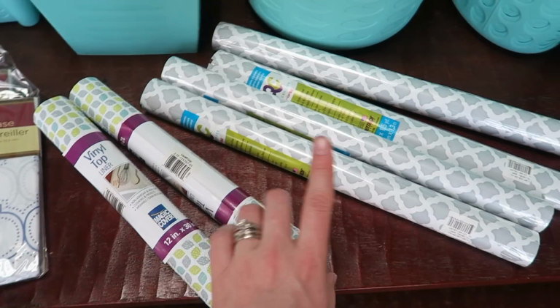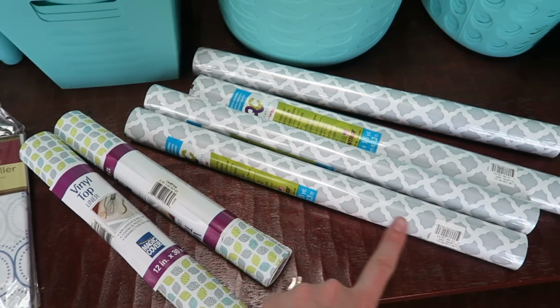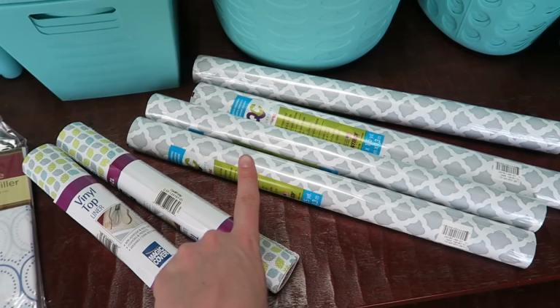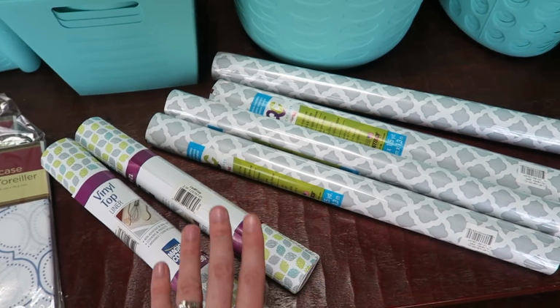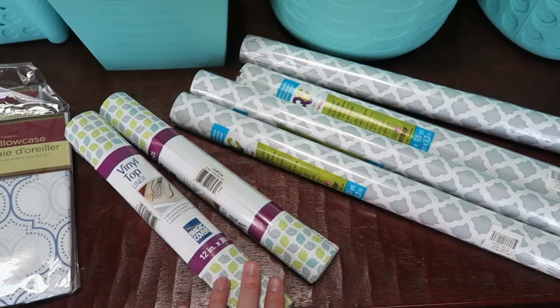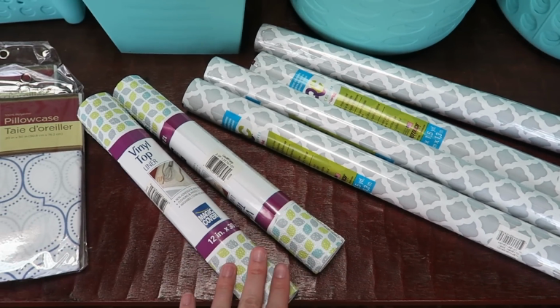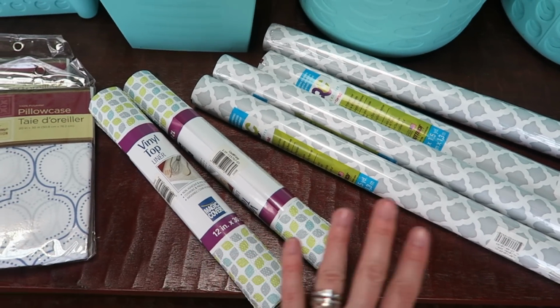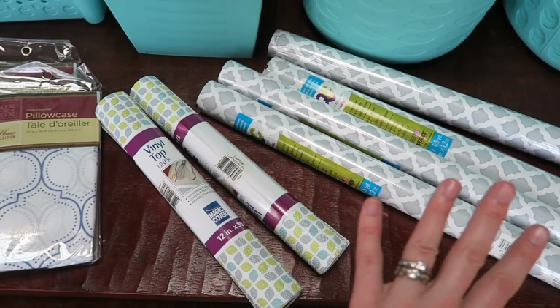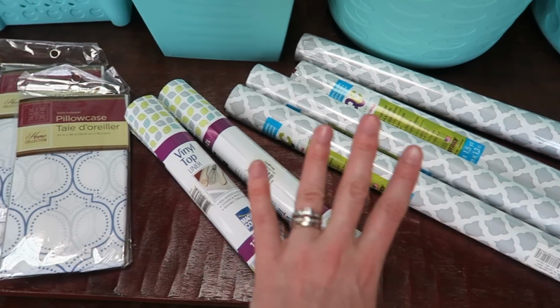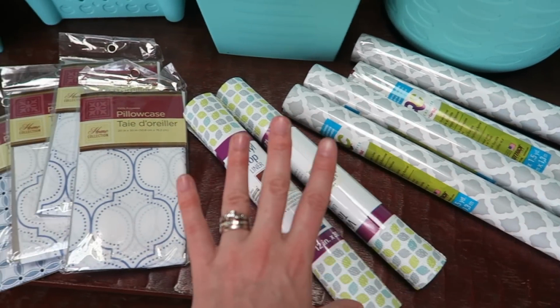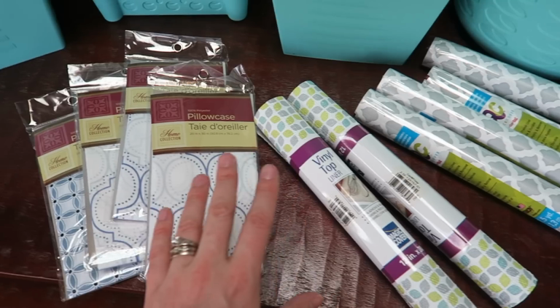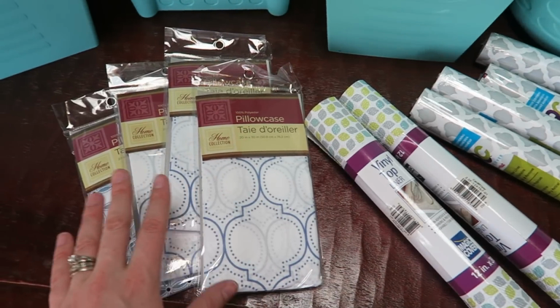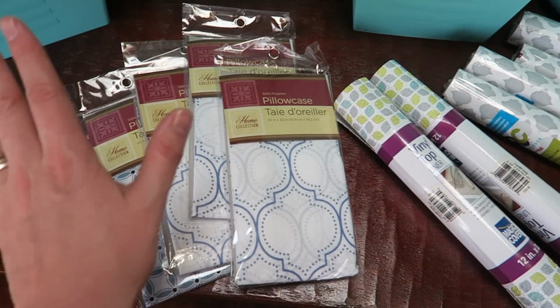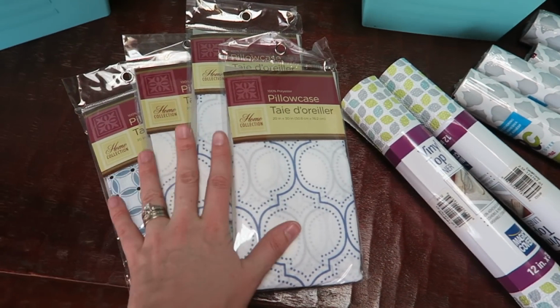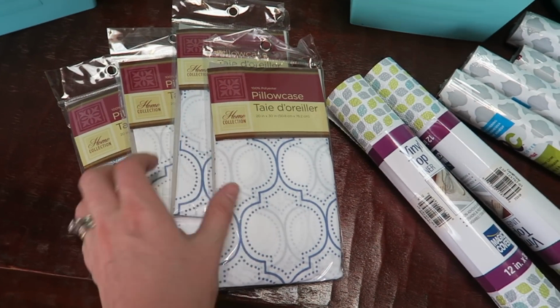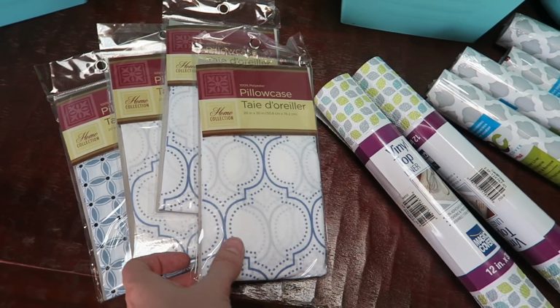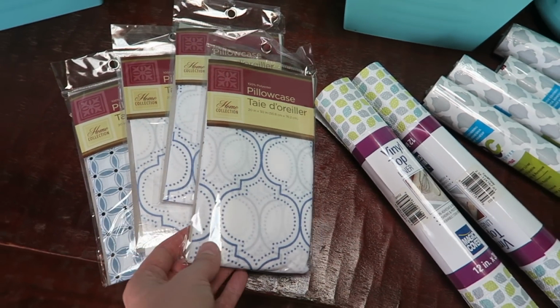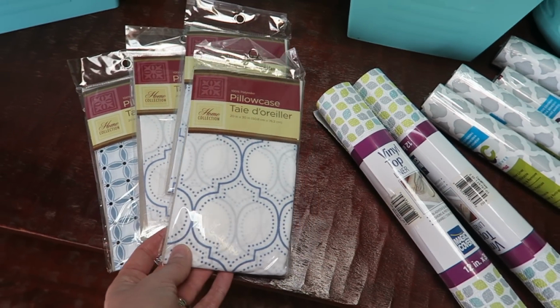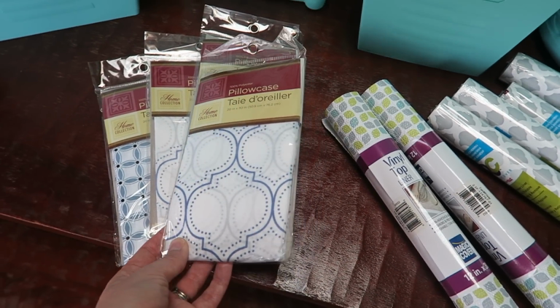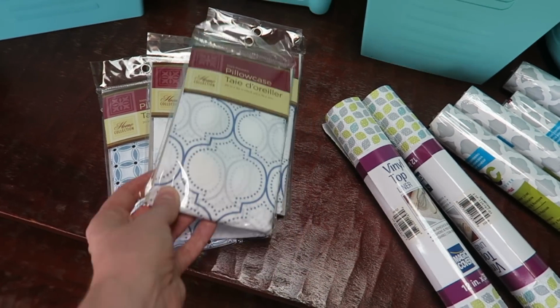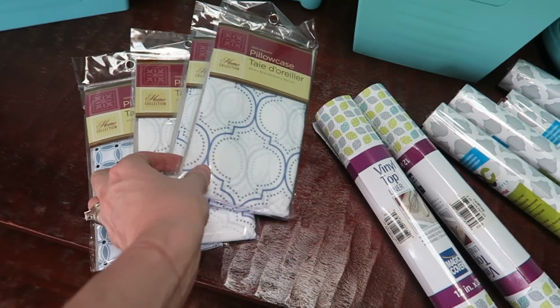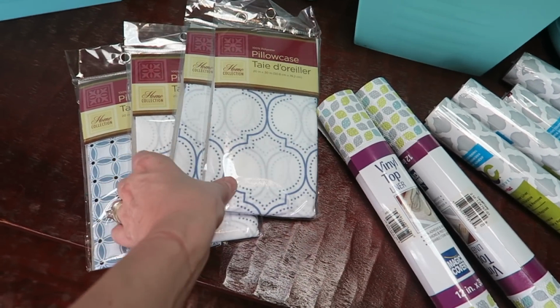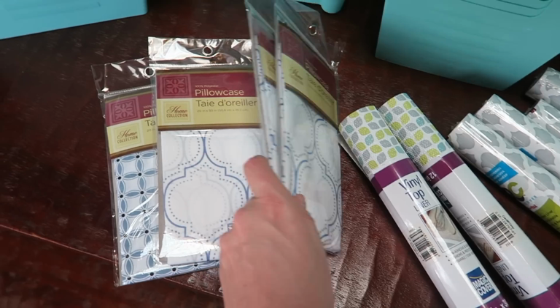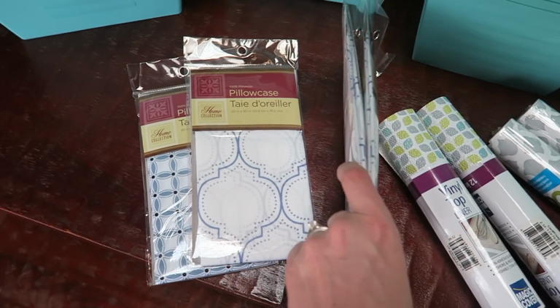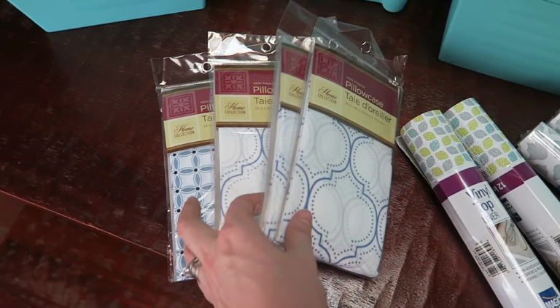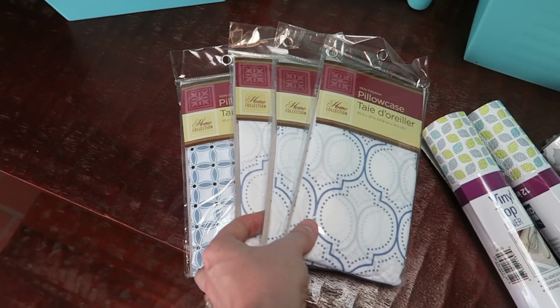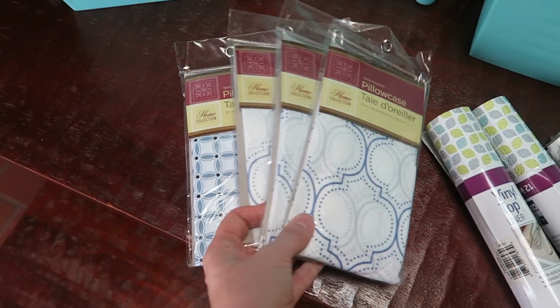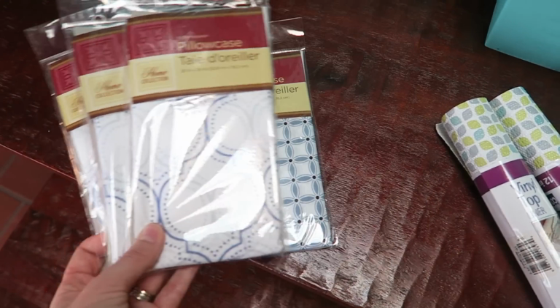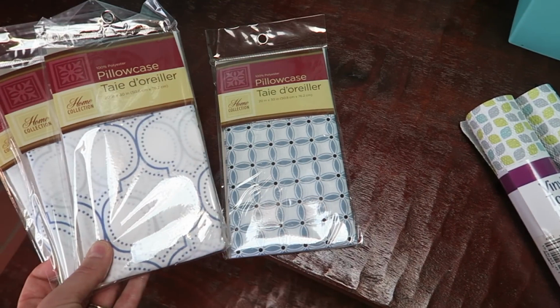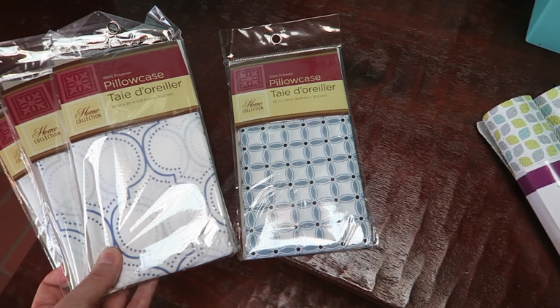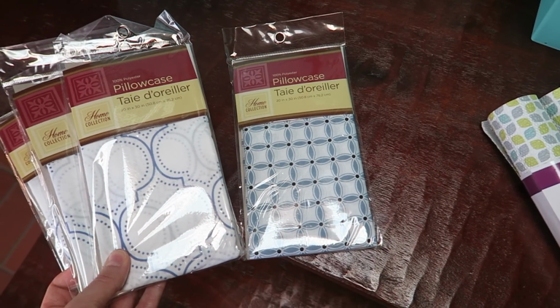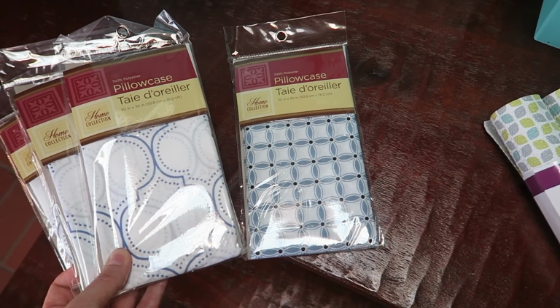I also found a quatrefoil vinyl liner — you'll see all of this stuff in upcoming videos. And then these pillowcases, which I thought were so darling and would make an awesome DIY. Those were the two patterns that I really liked.